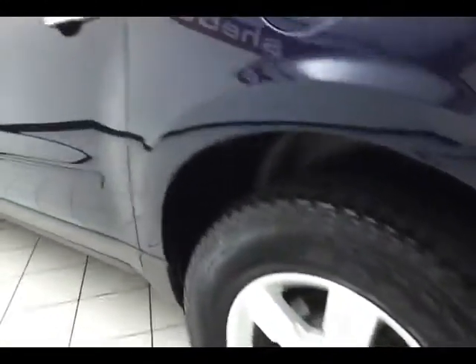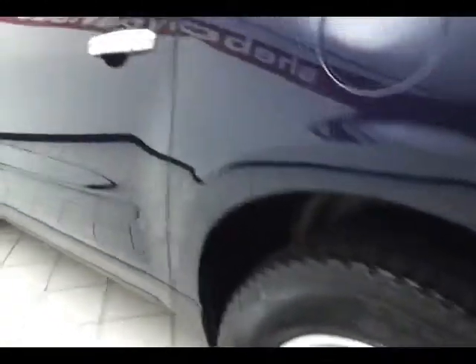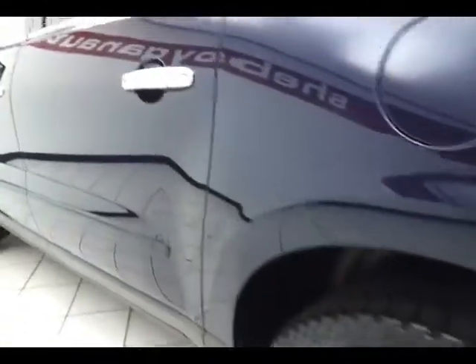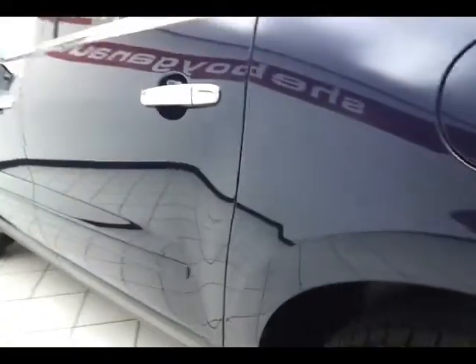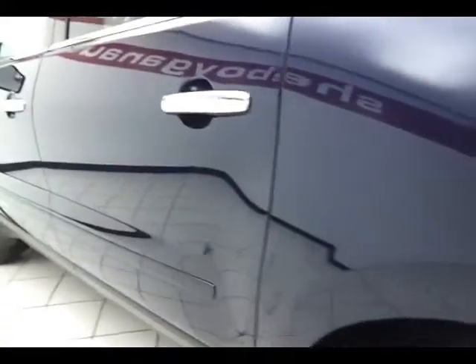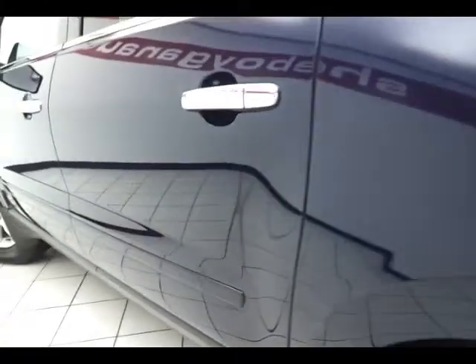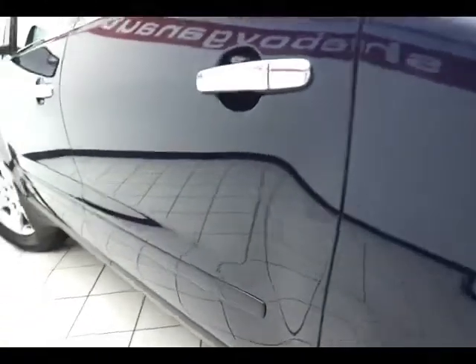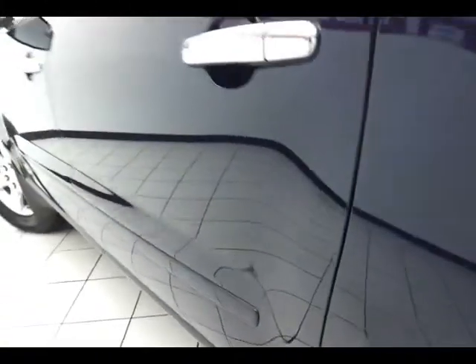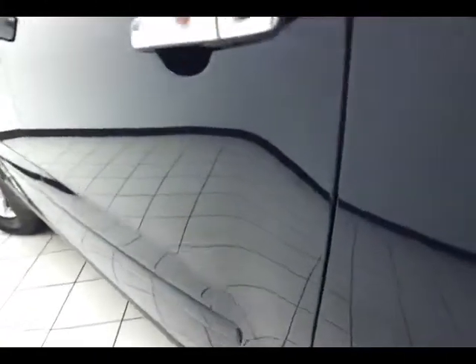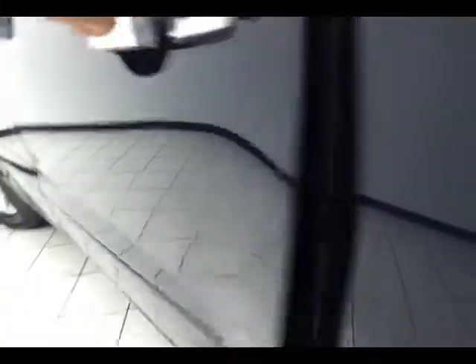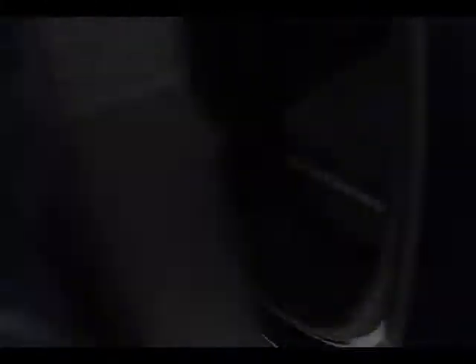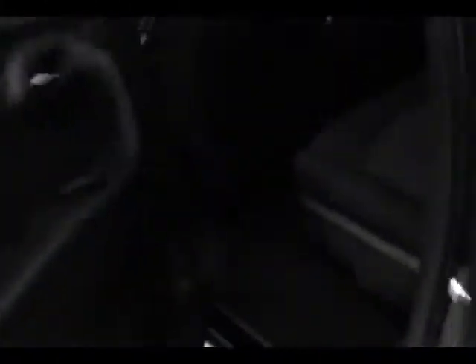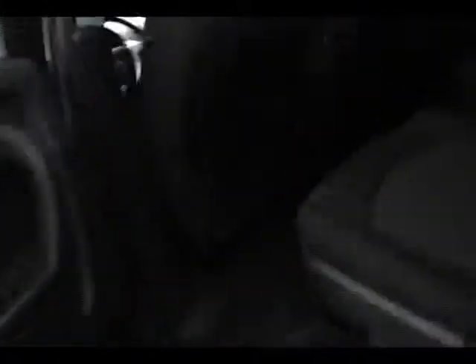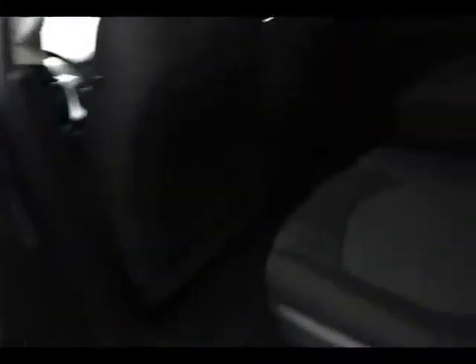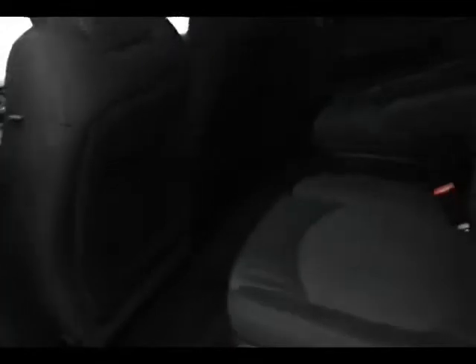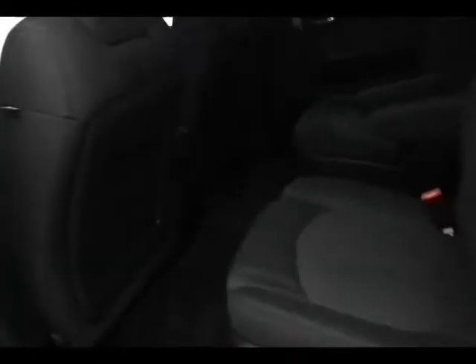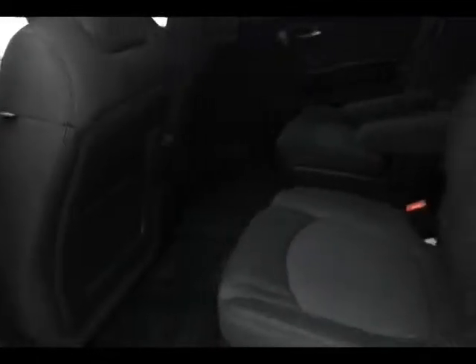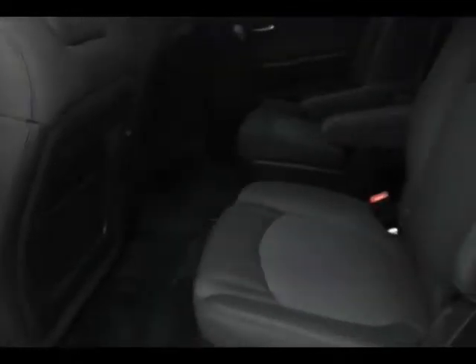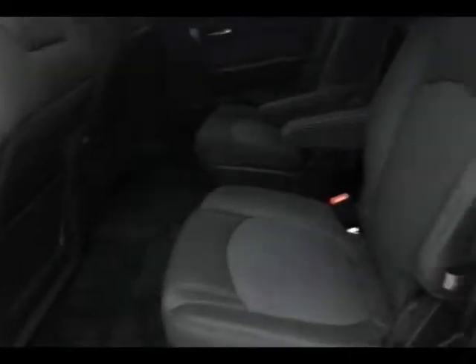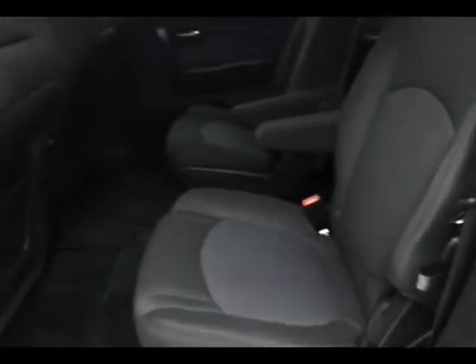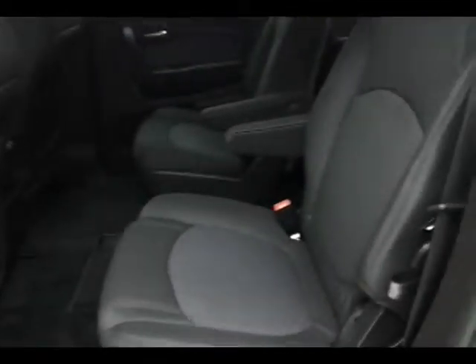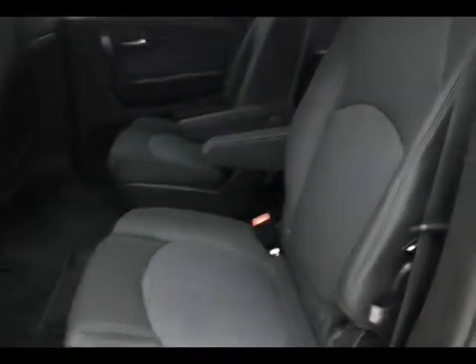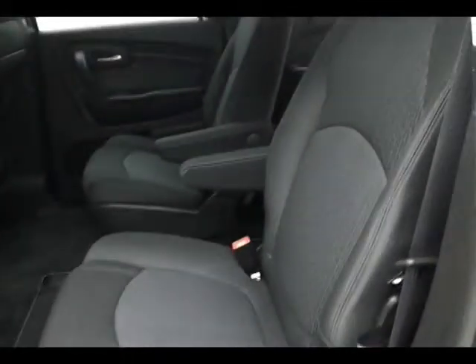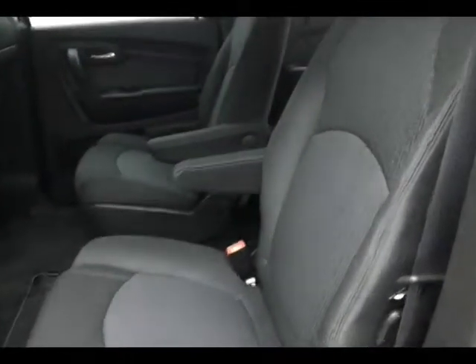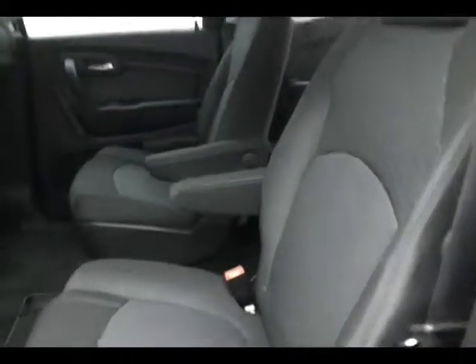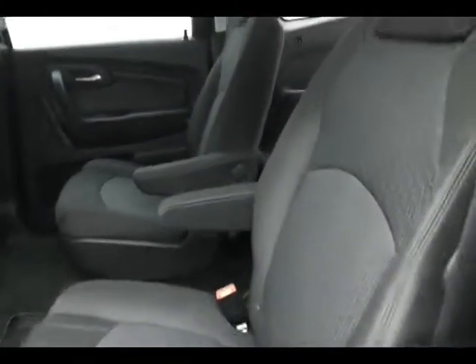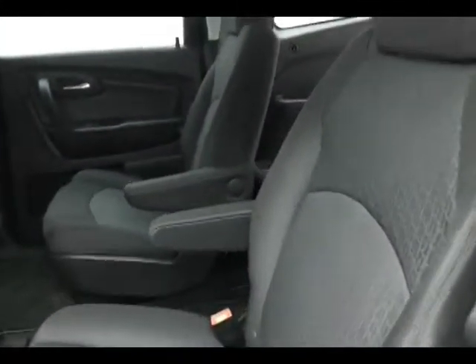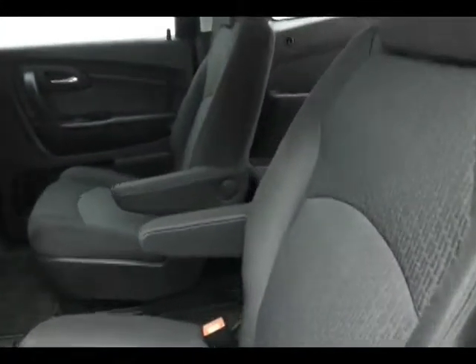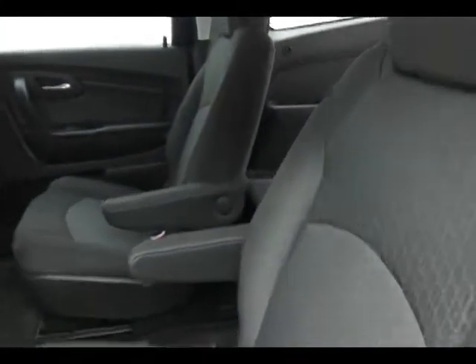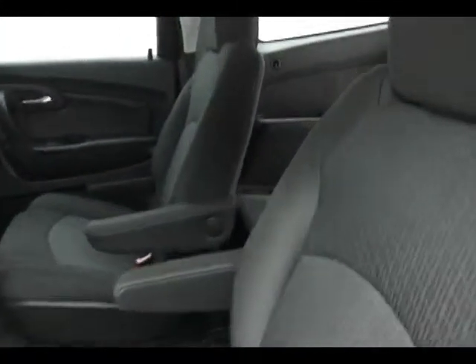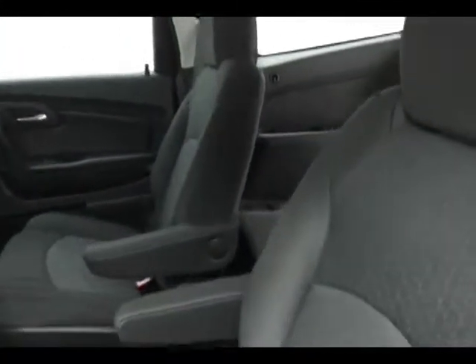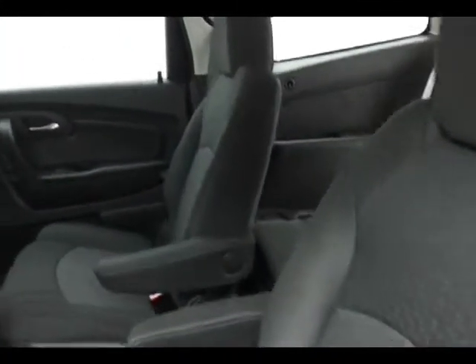Middle row seats also slide forward, giving rear passengers more legroom. Also a great way to get child seats closer to mom and dad up front.